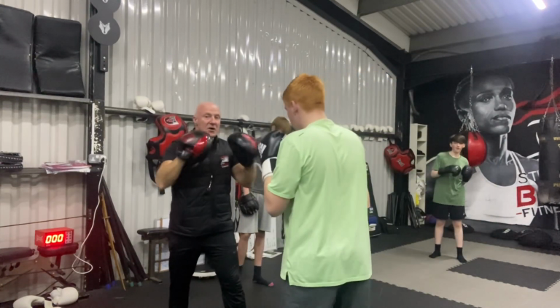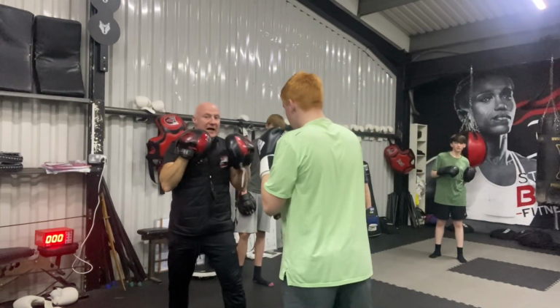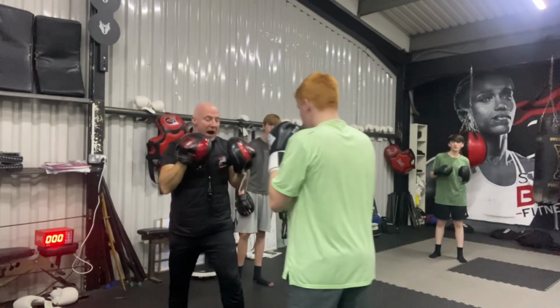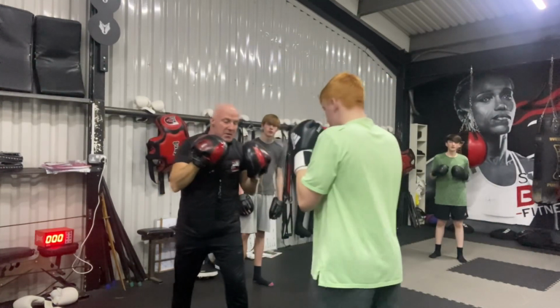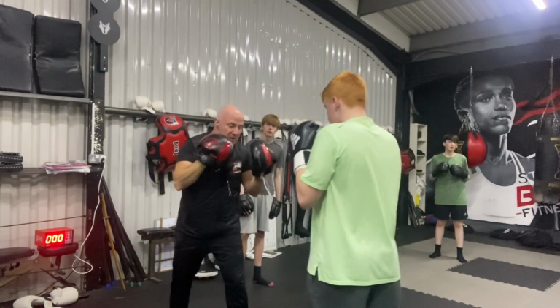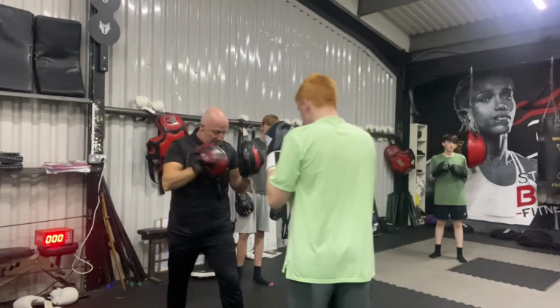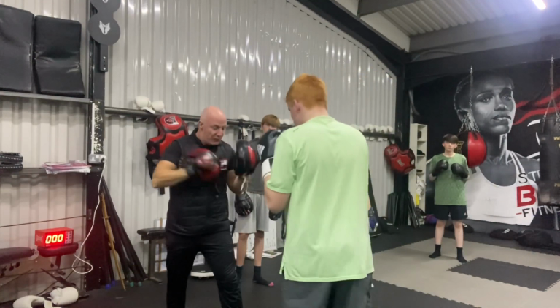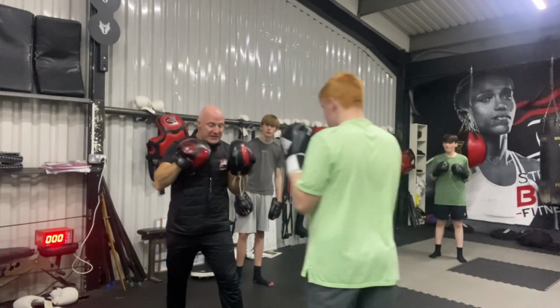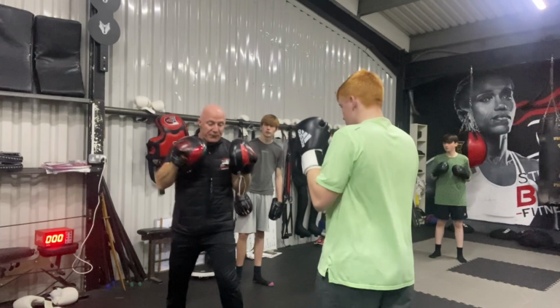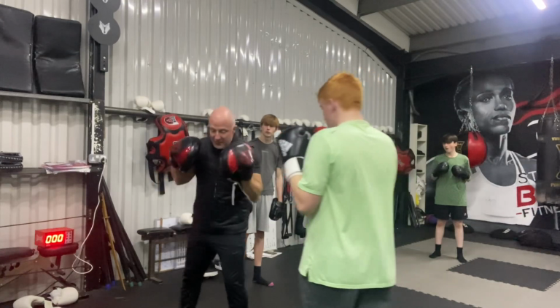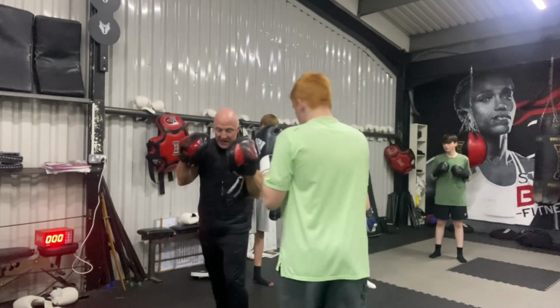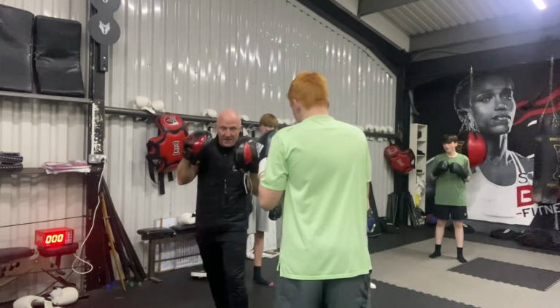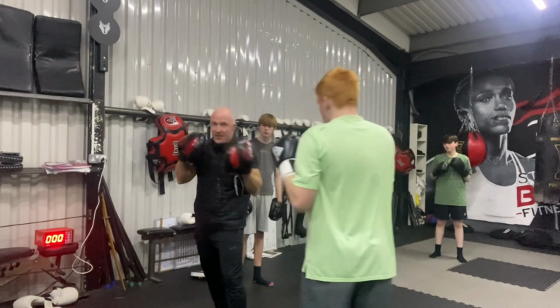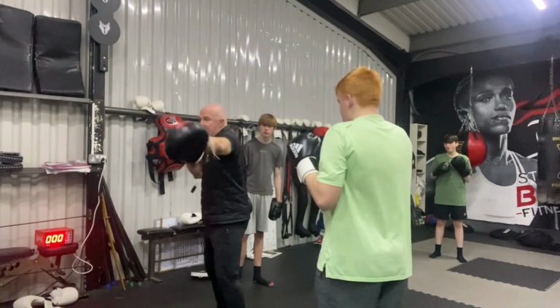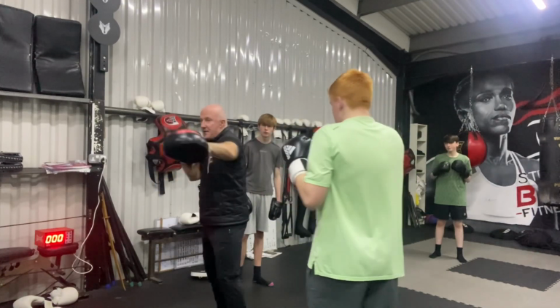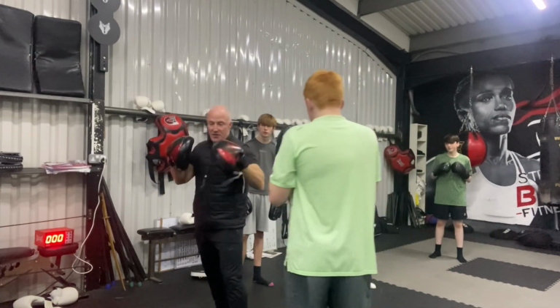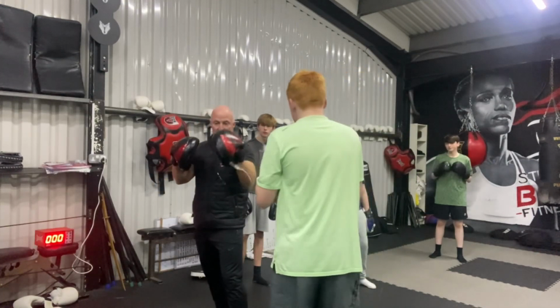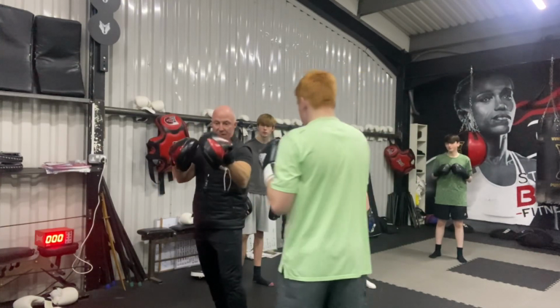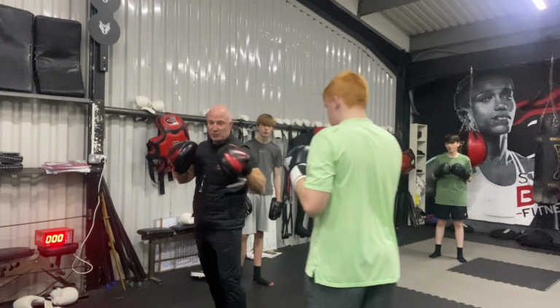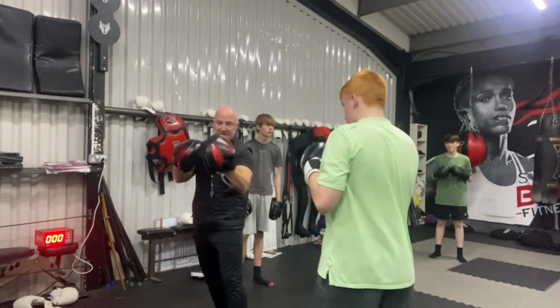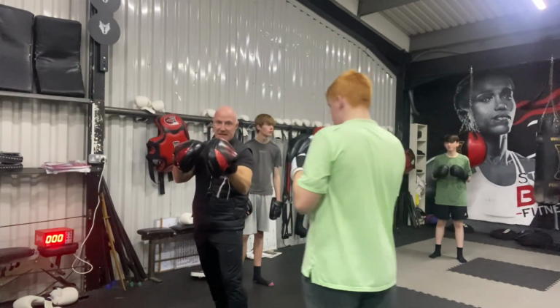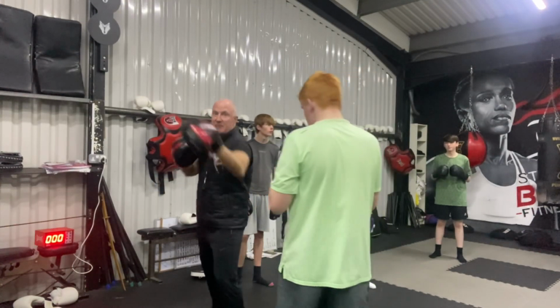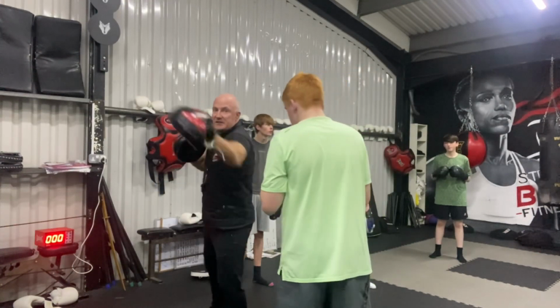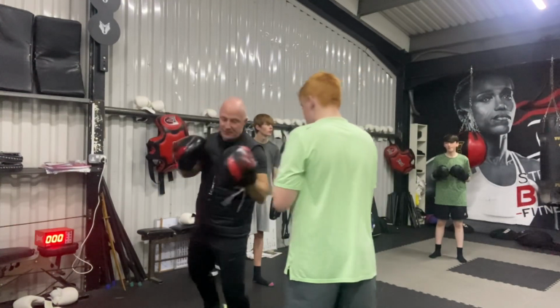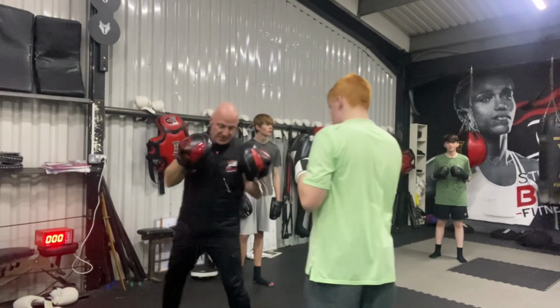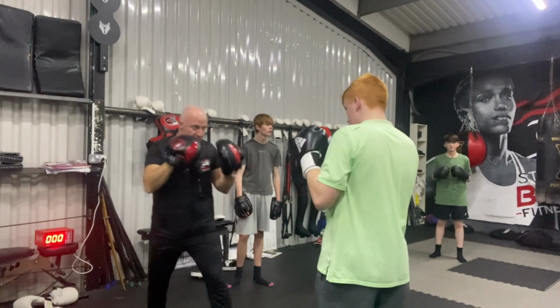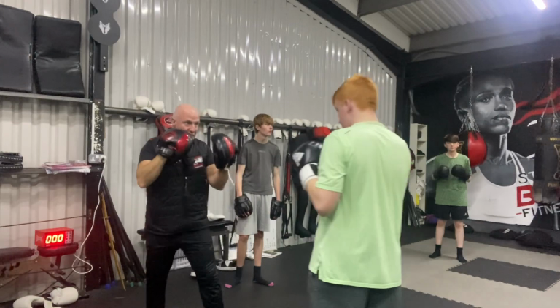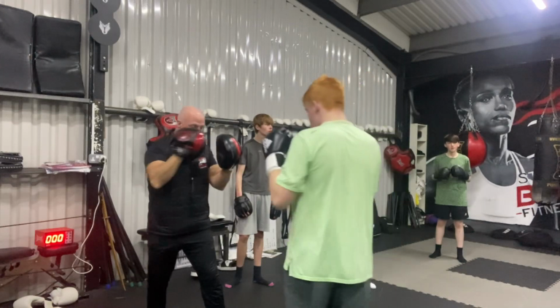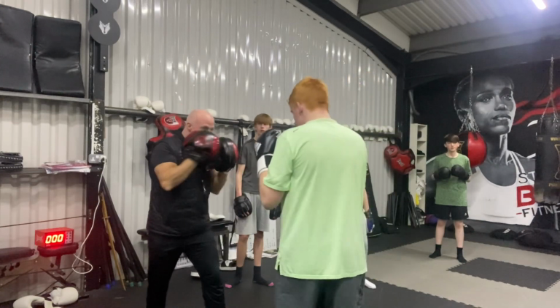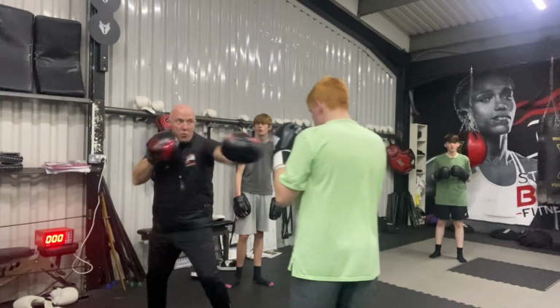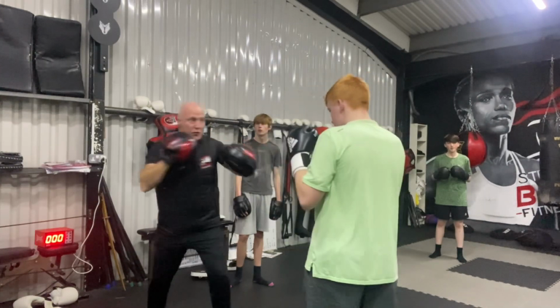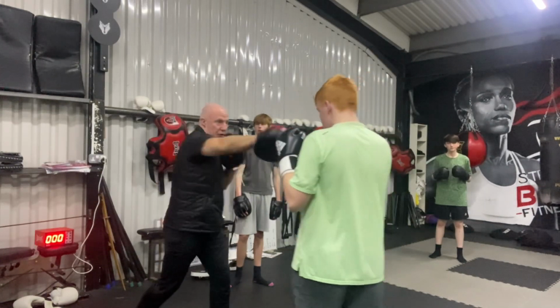Squat. With pads, line each other in. Jab, cross. That jab — release it from here. Not there. Don't take it back and then release it from the chin. One, two.